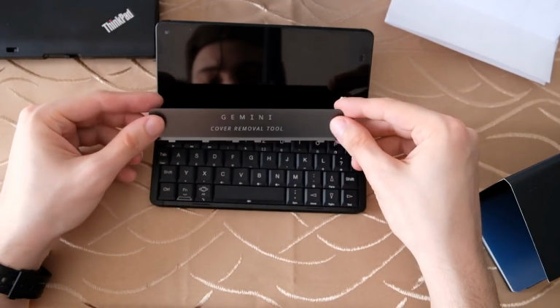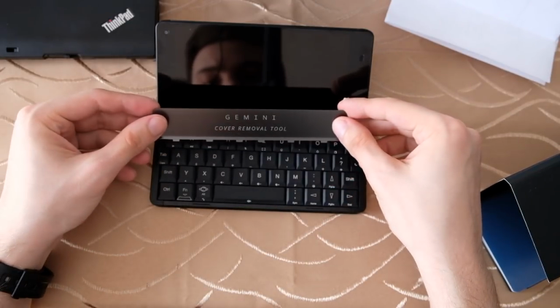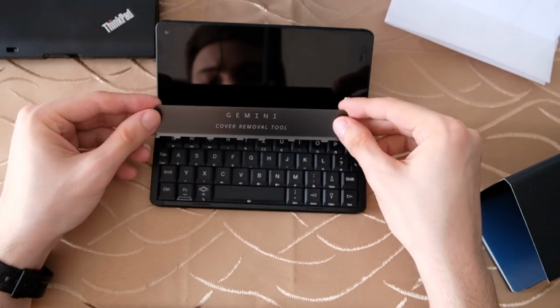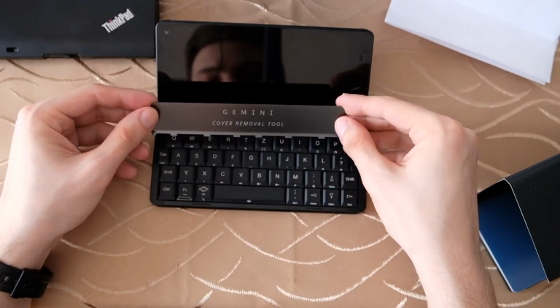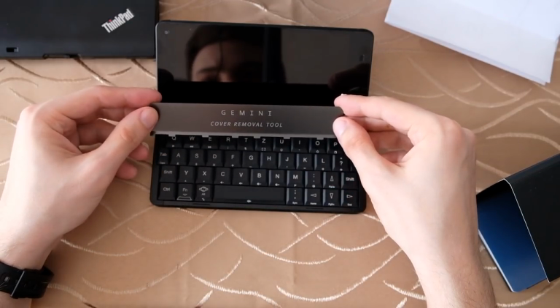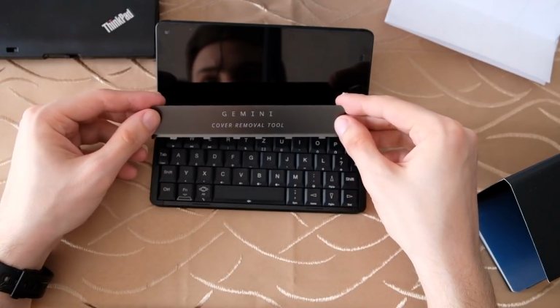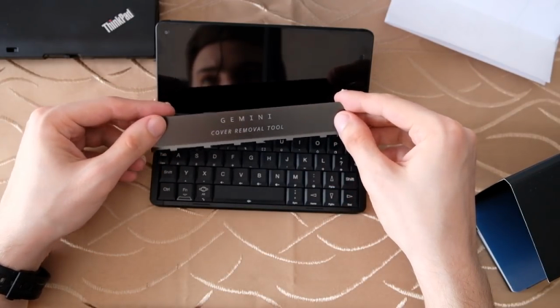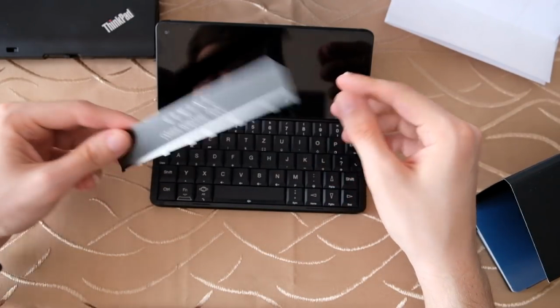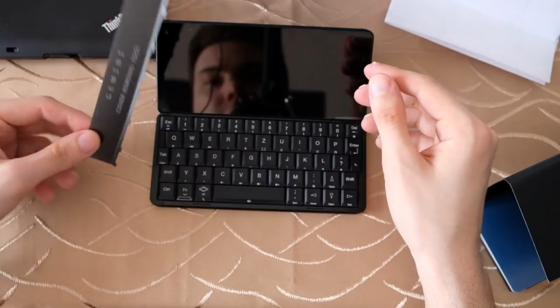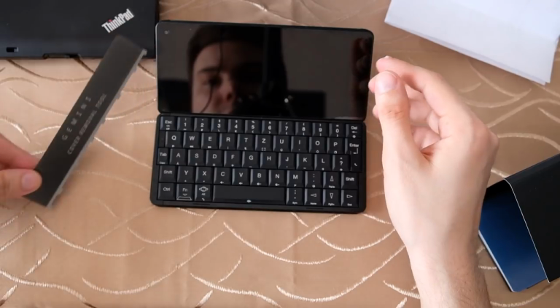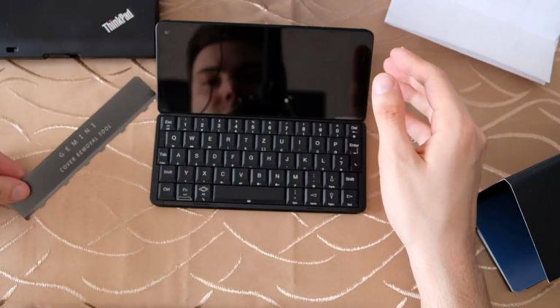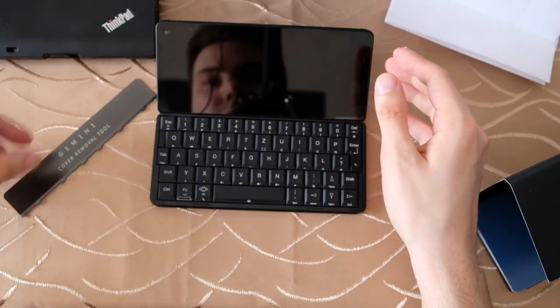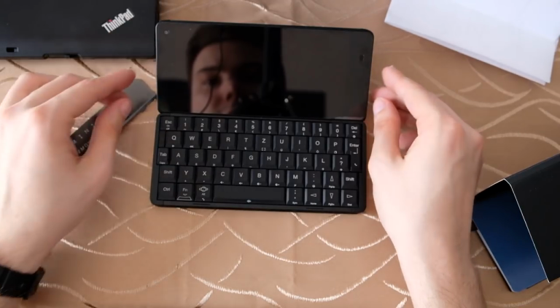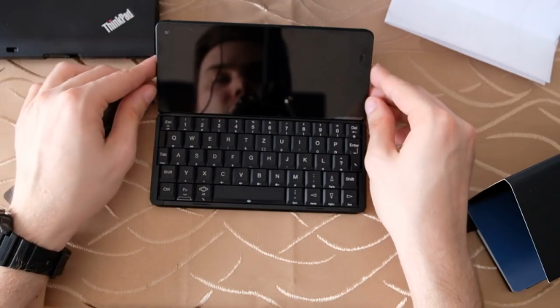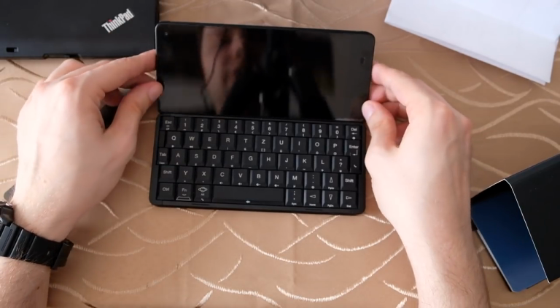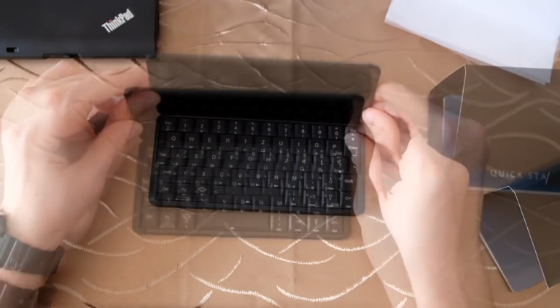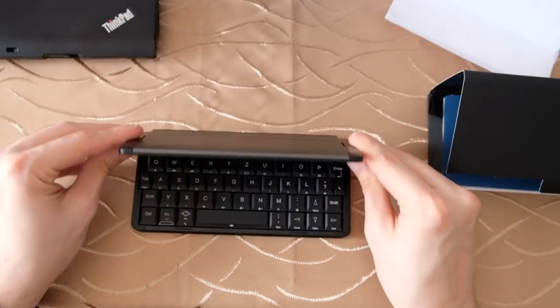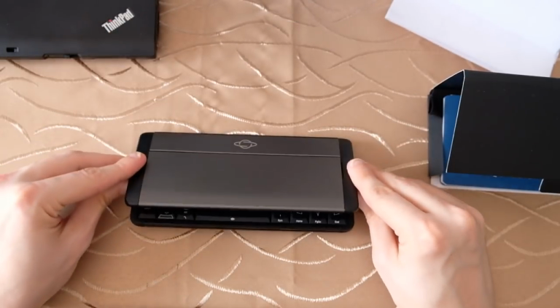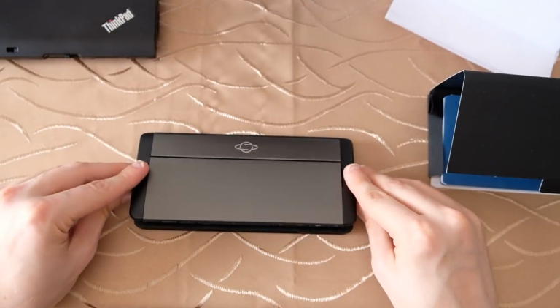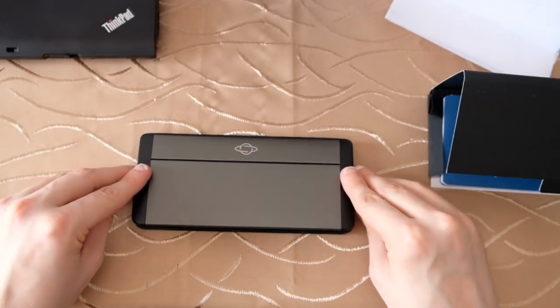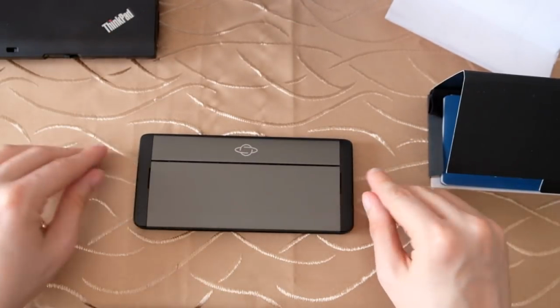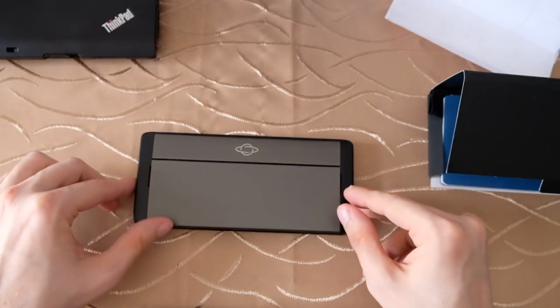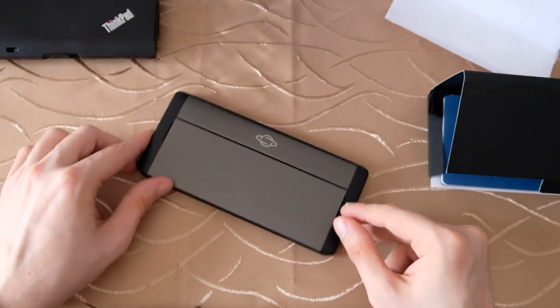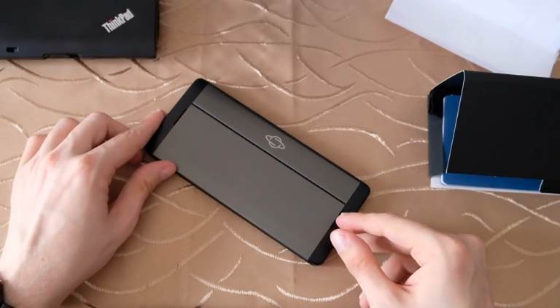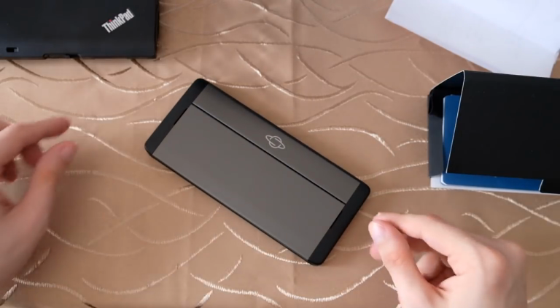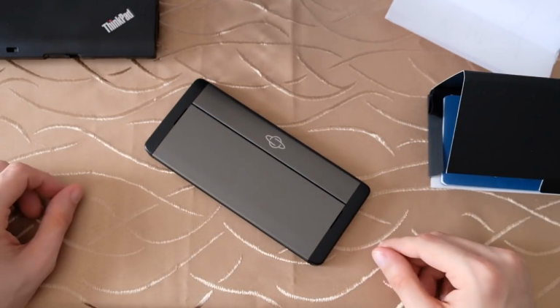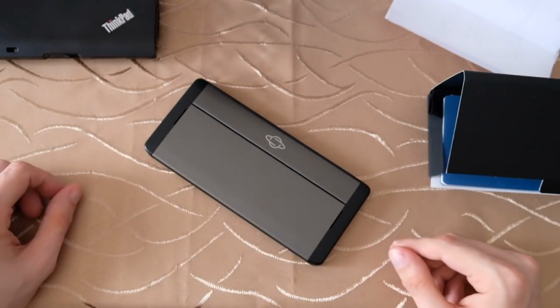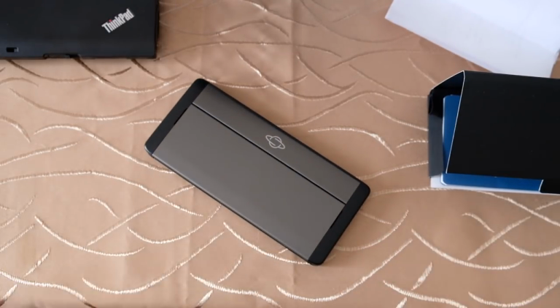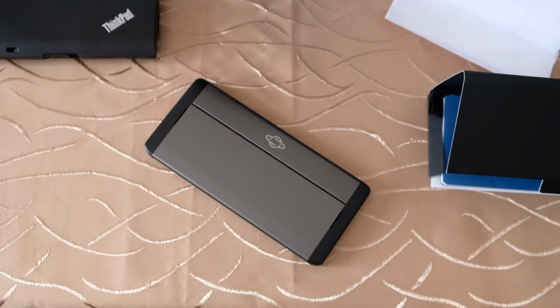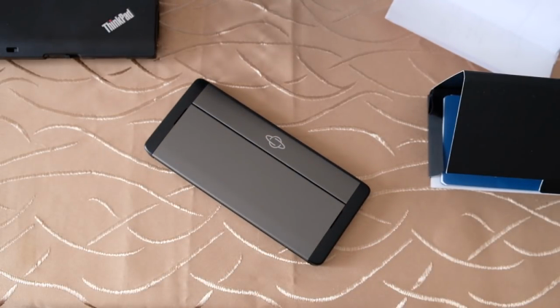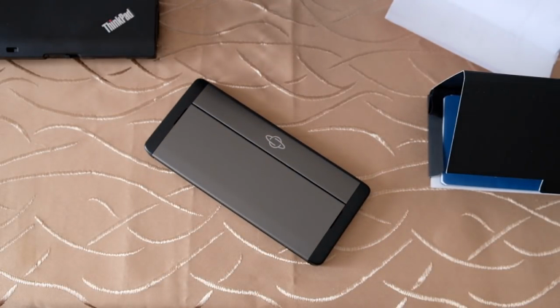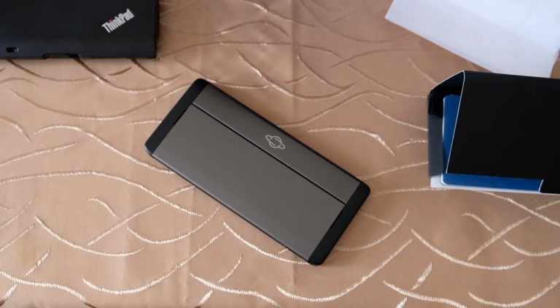So be aware when buying the Gemini PDA that there's a cheaper version without 4G LTE support. That's everything for this unboxing of the Planet Gemini PDA — I hope you enjoyed it, and thanks for watching.